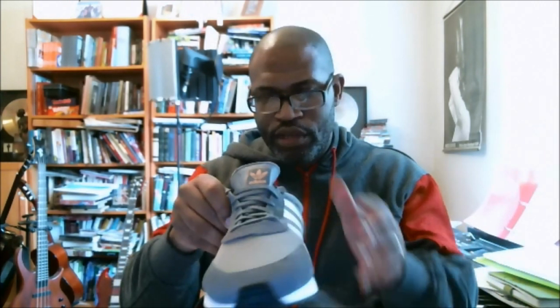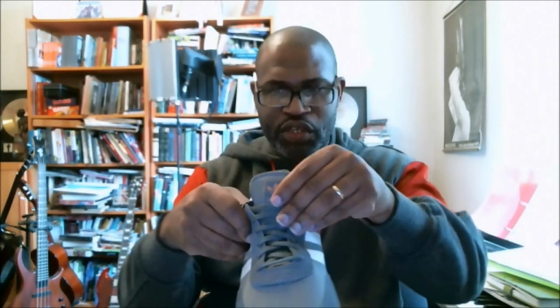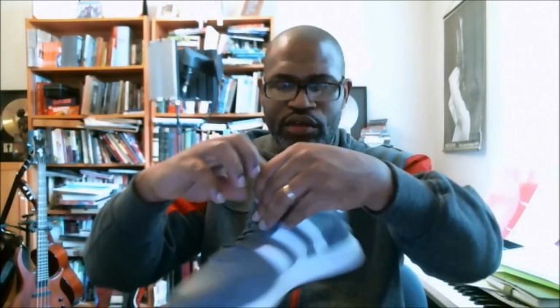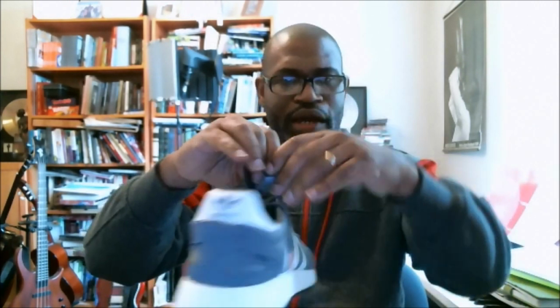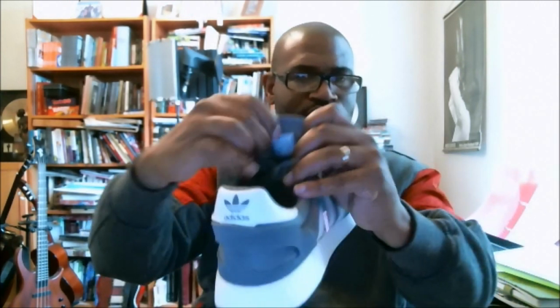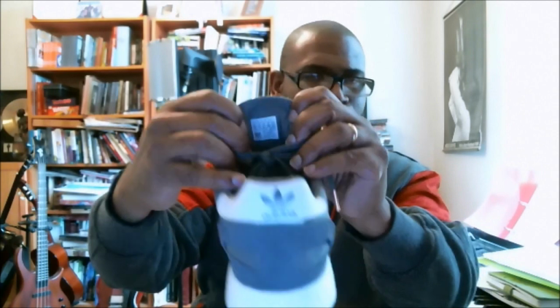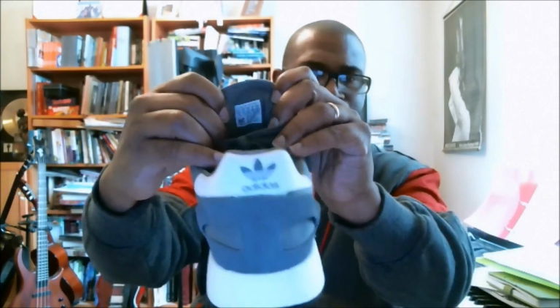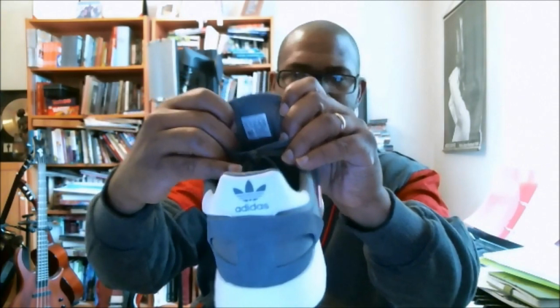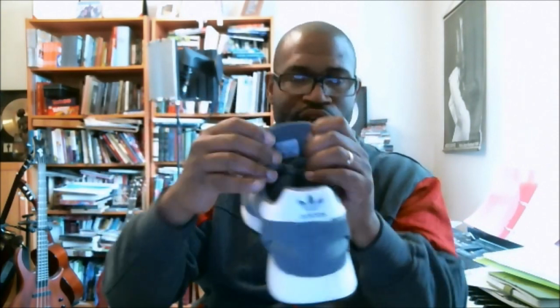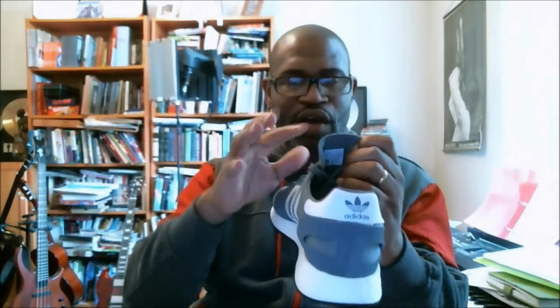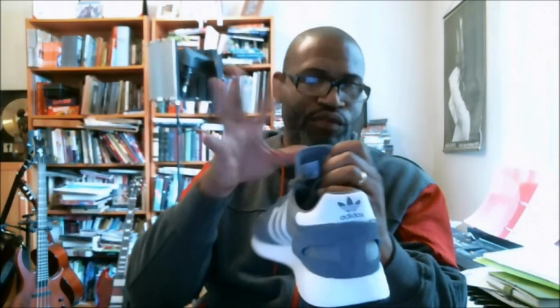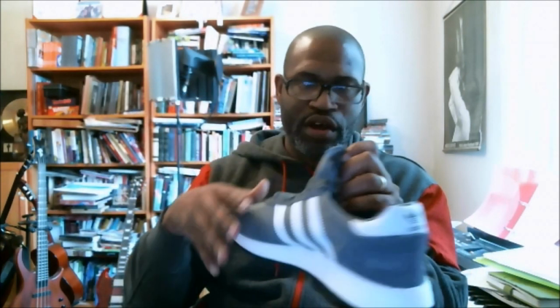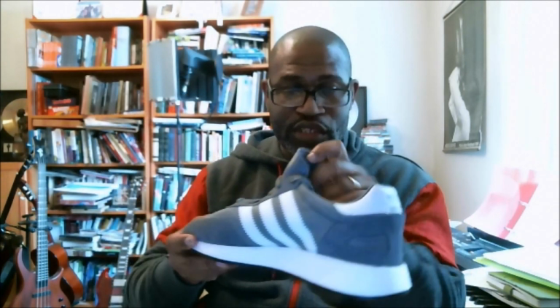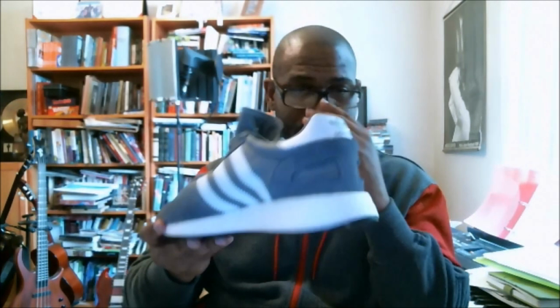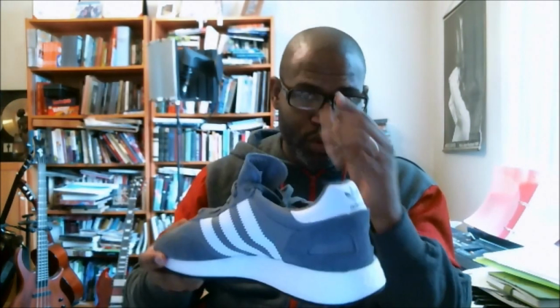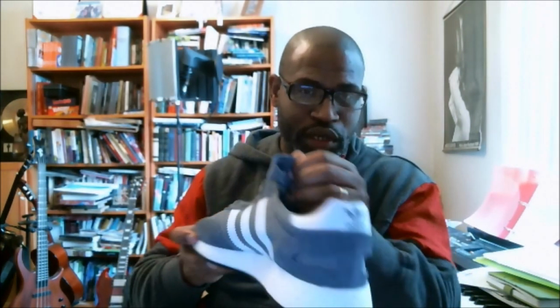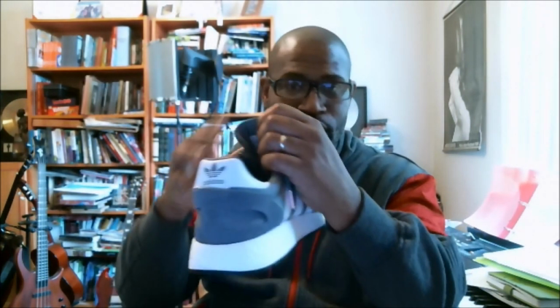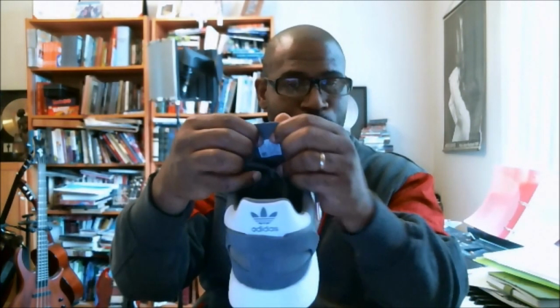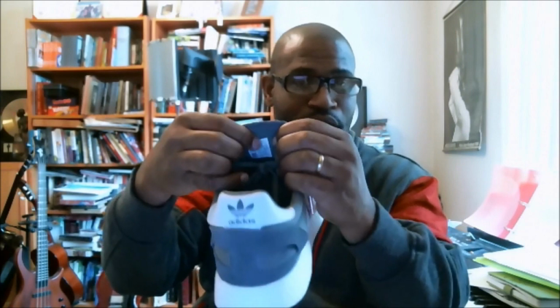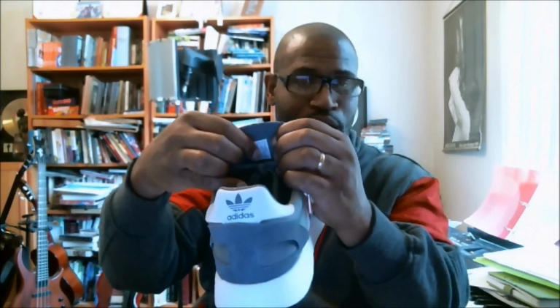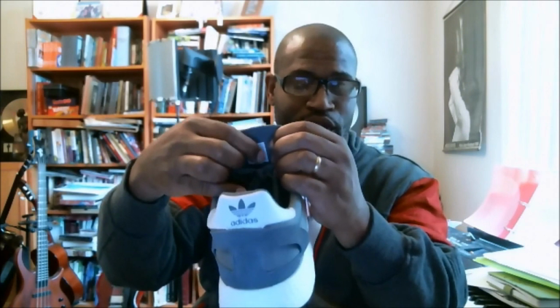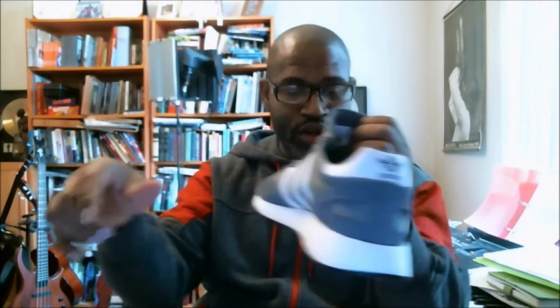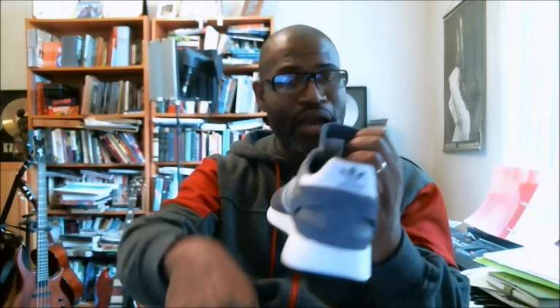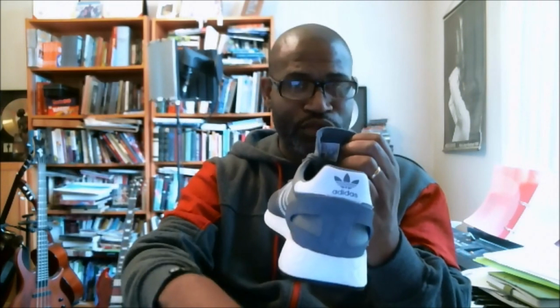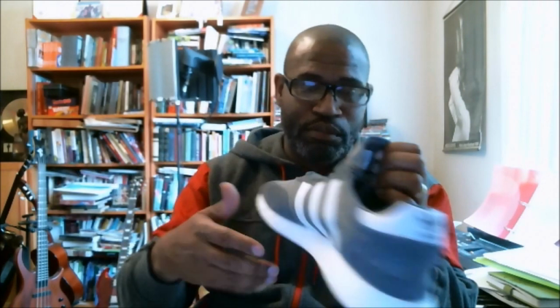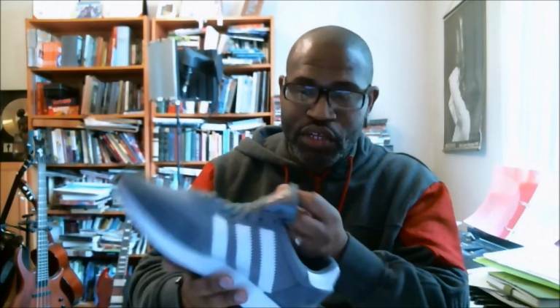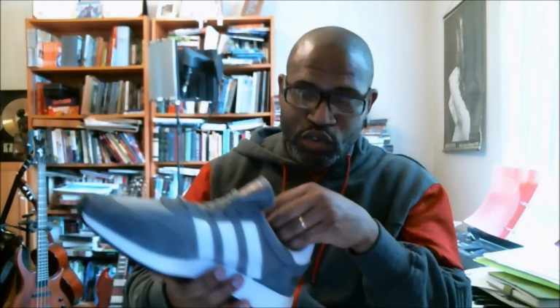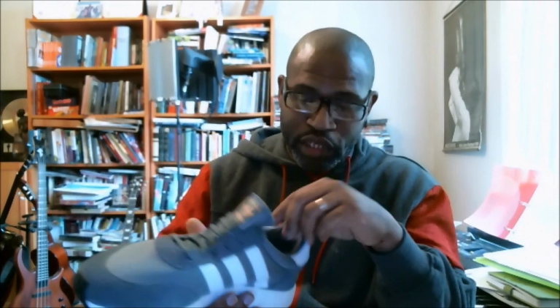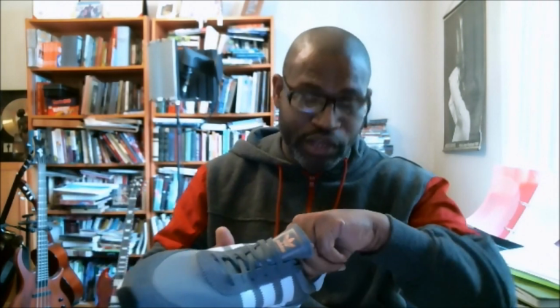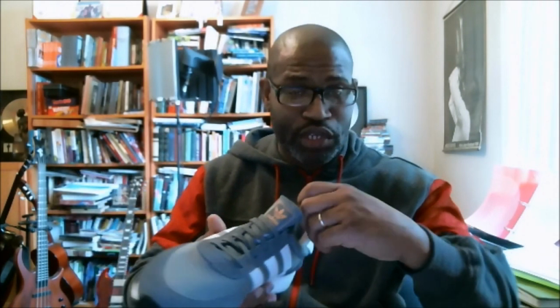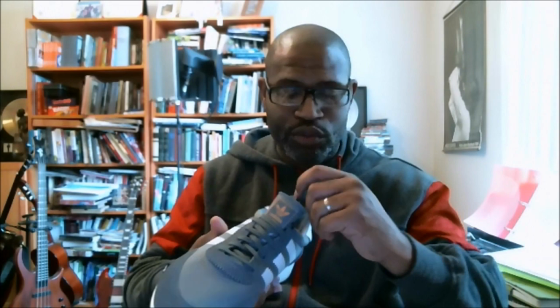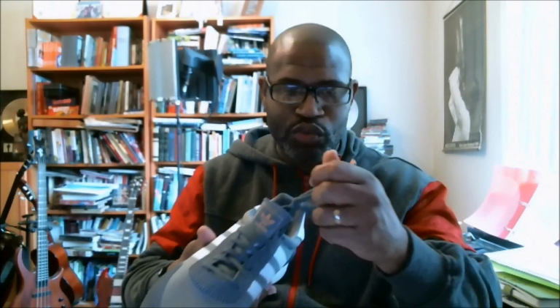On the back of the tongue is the size tag, and this is how we would verify authenticity with this shoe. We would look at the UPCPO number that's on here and match it with the front of the box. Those are really quick, good checks for you to do.